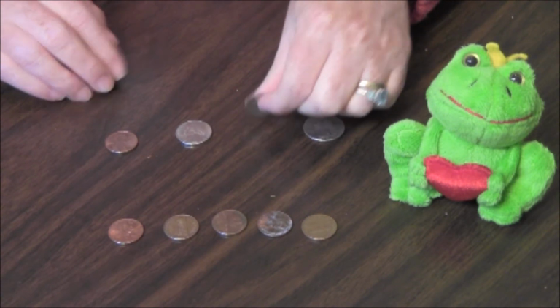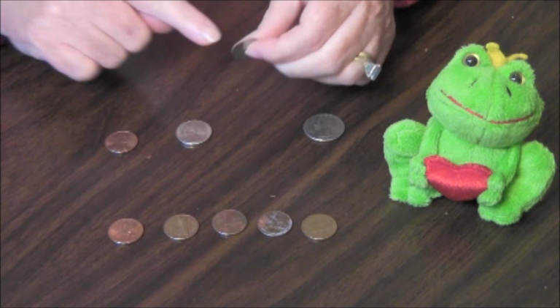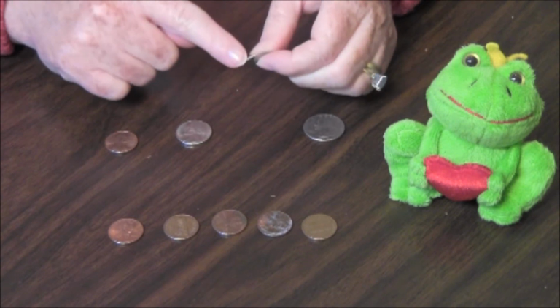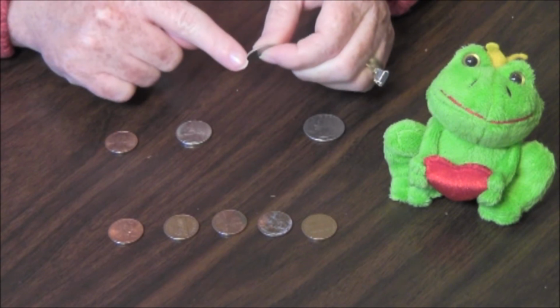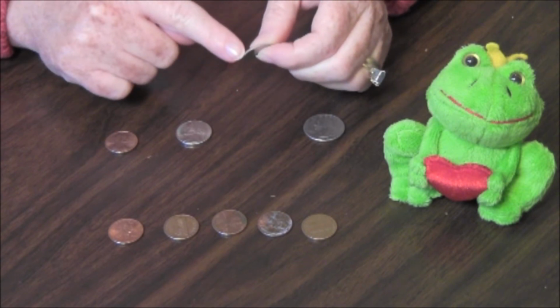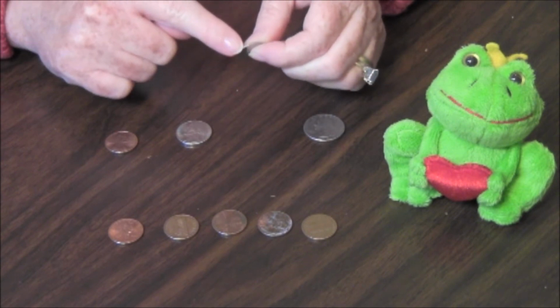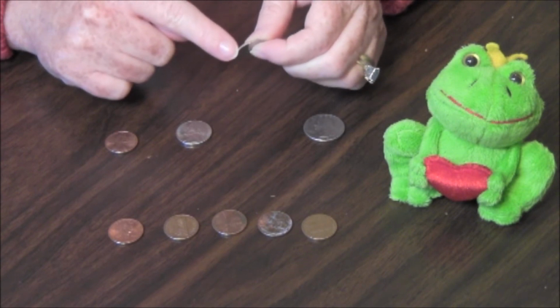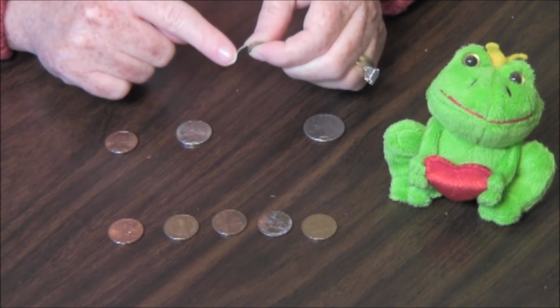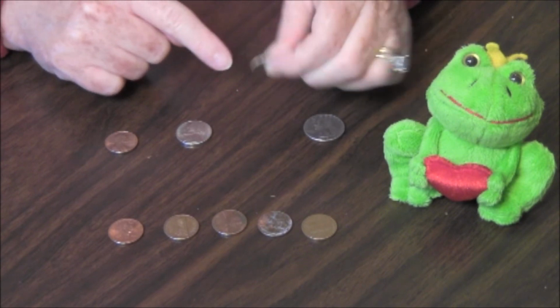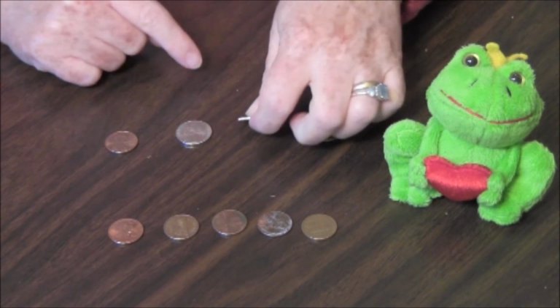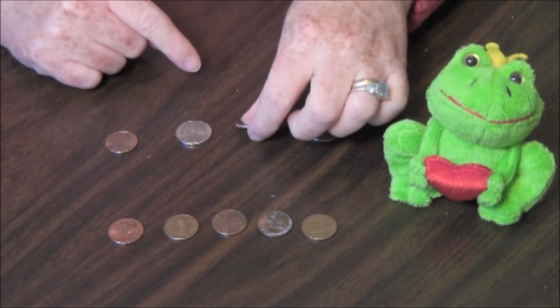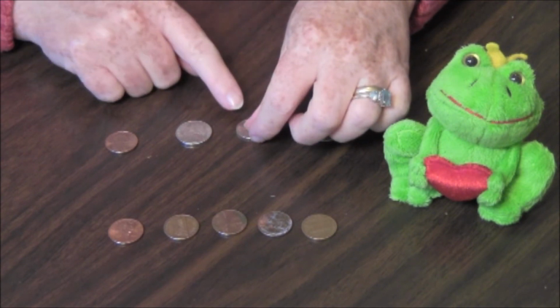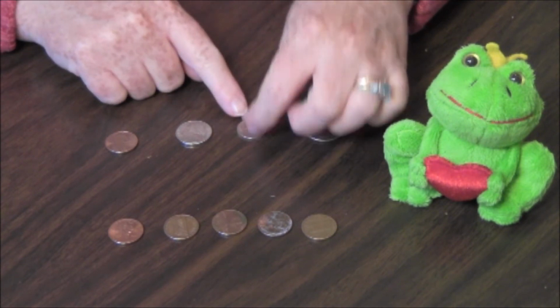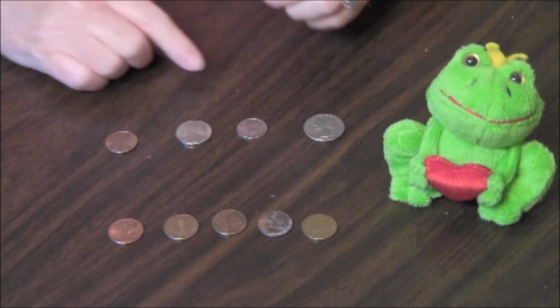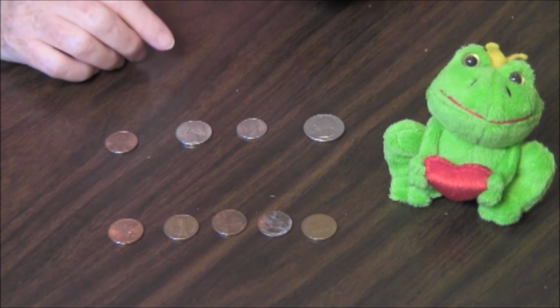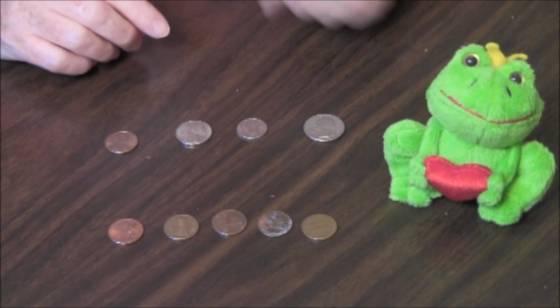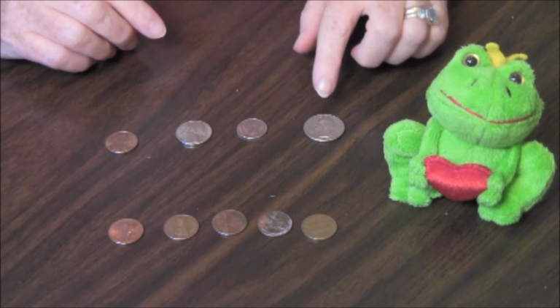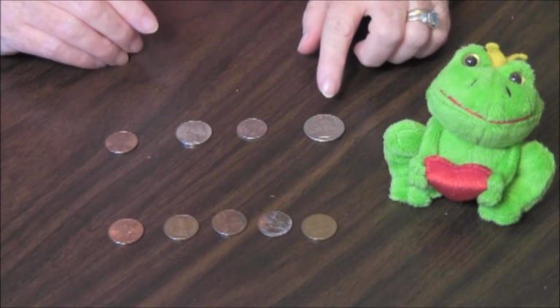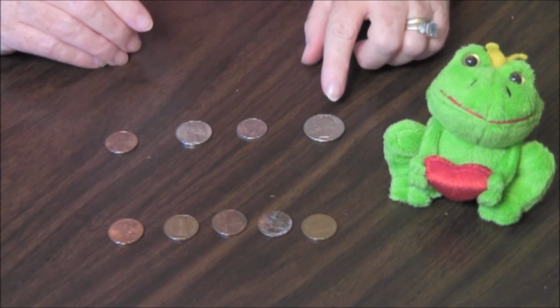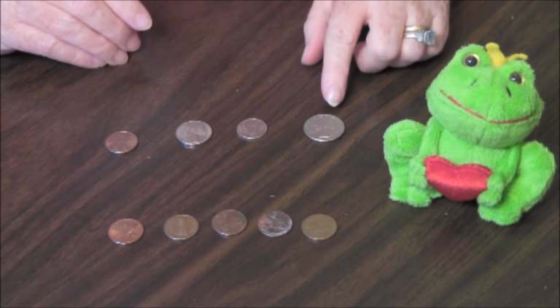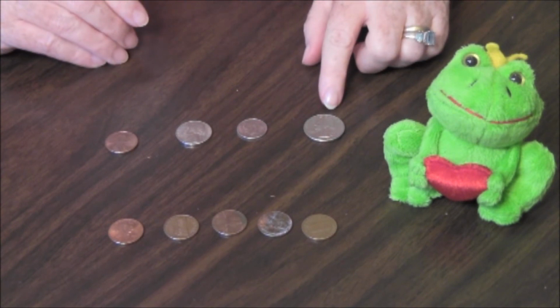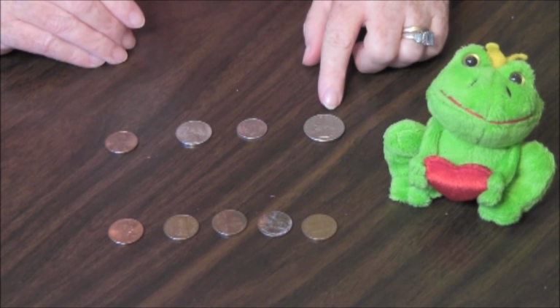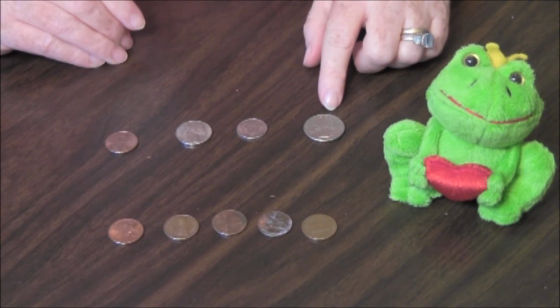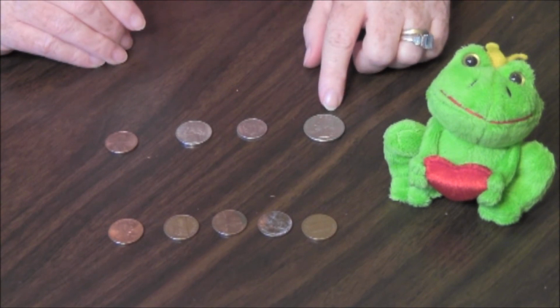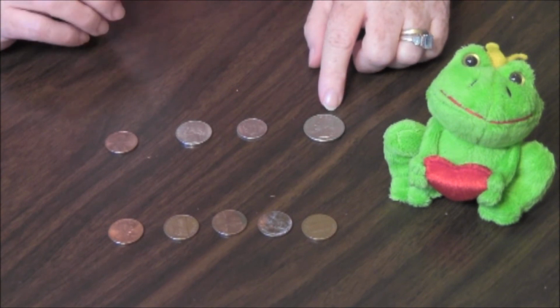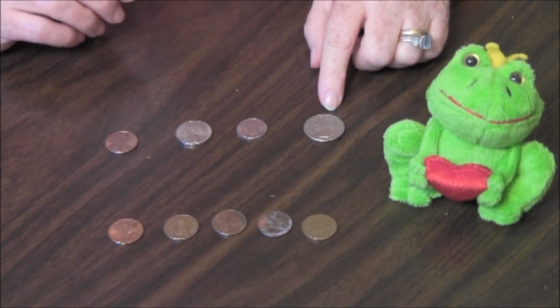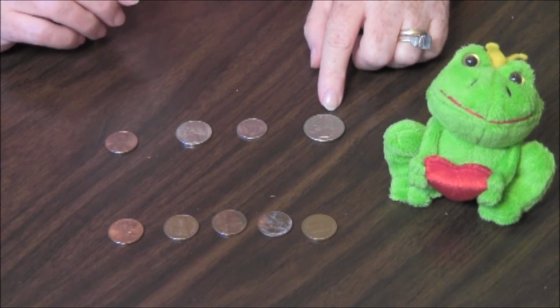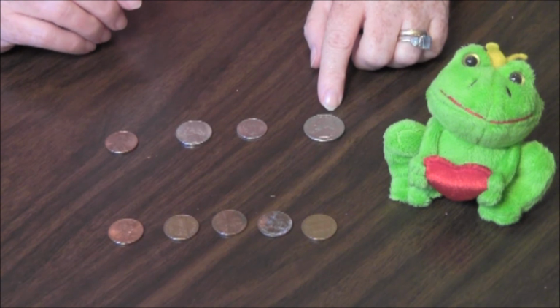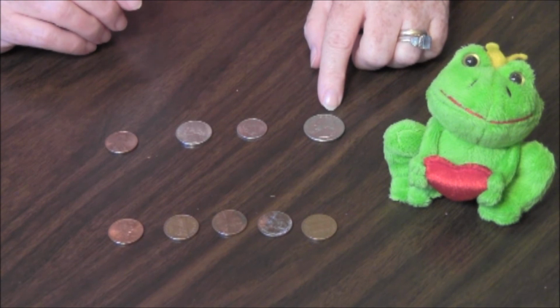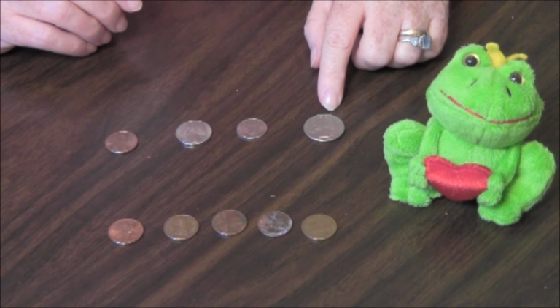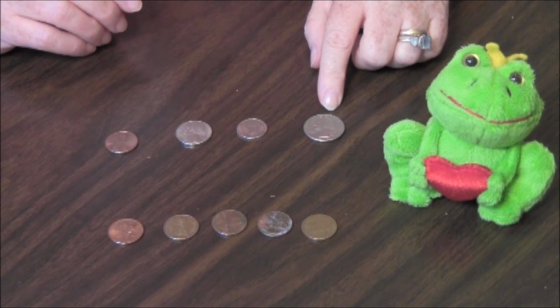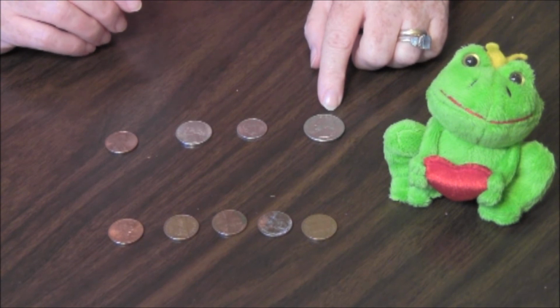Can you see the rigid sides there? You can feel that with your fingers. A quarter is bigger, silver-colored, and has rigid sides, and is worth twenty-five cents.